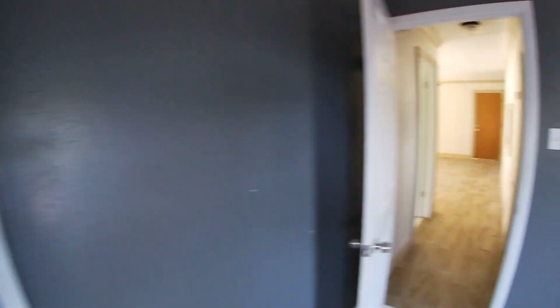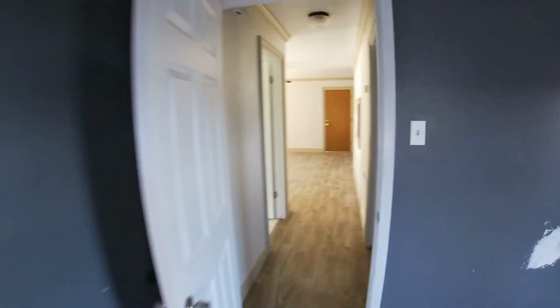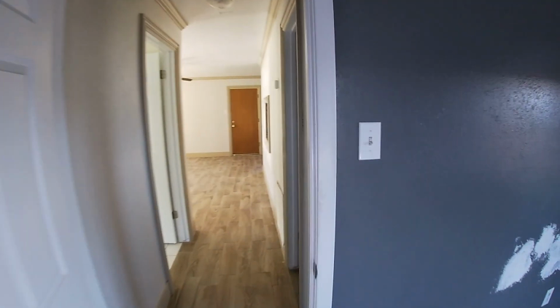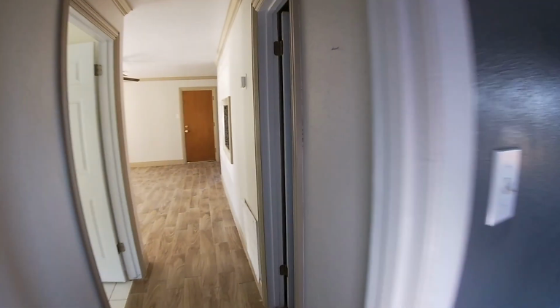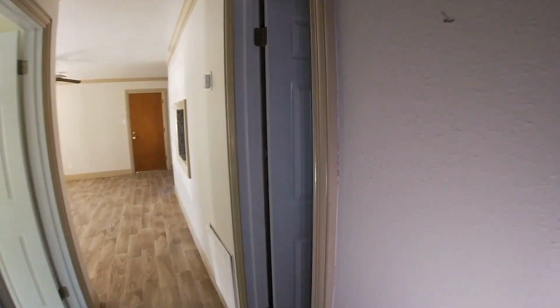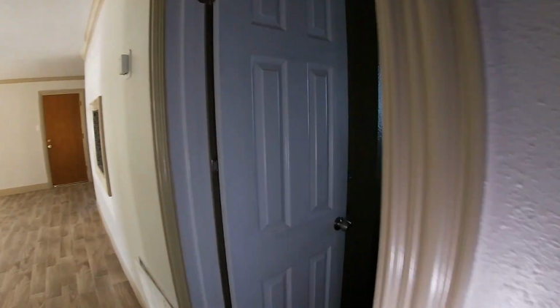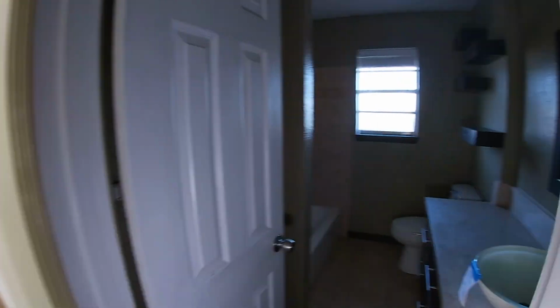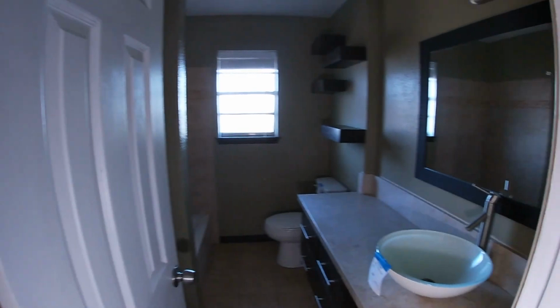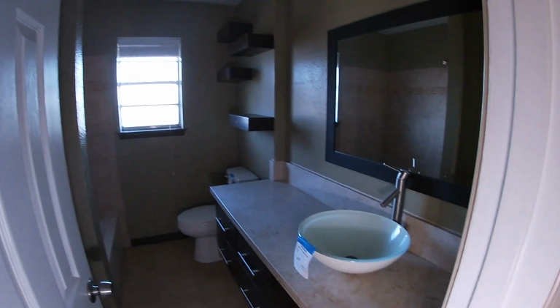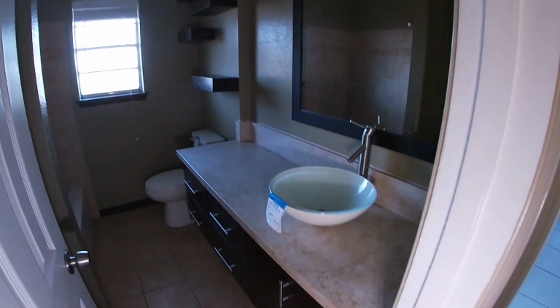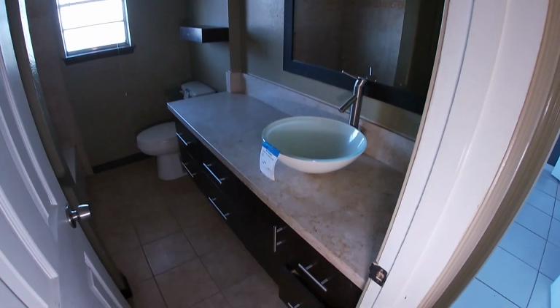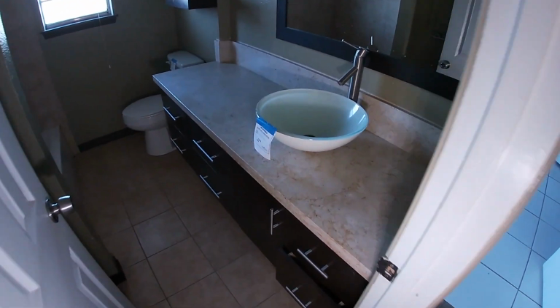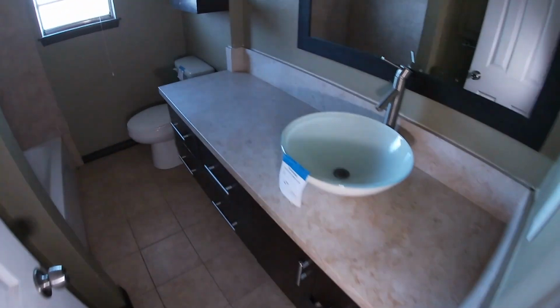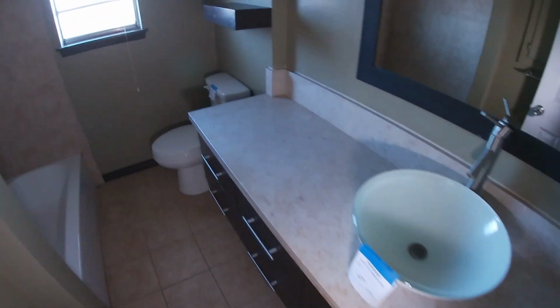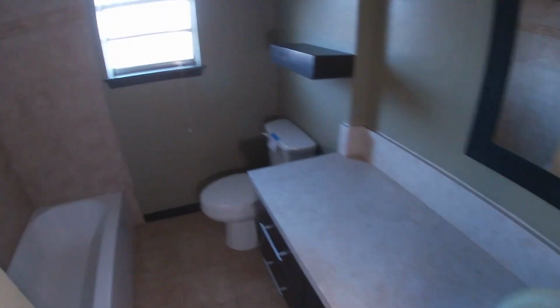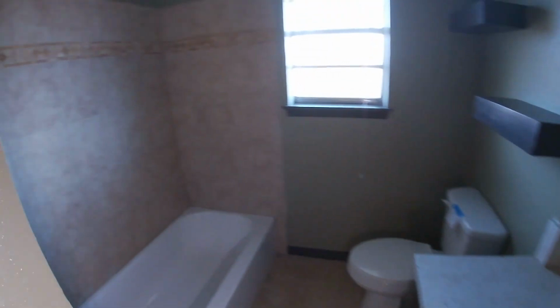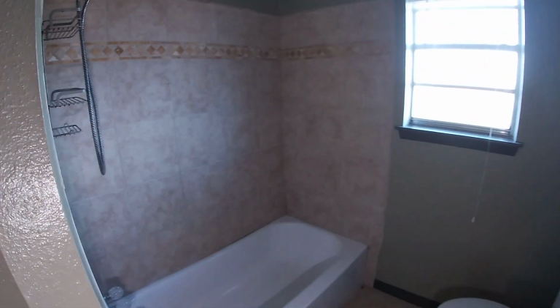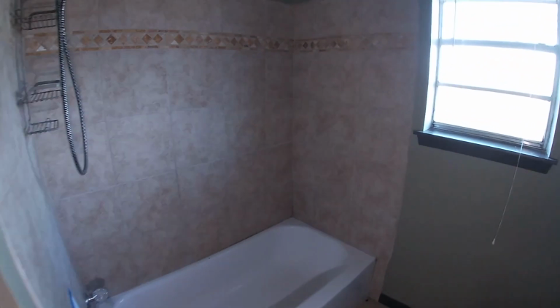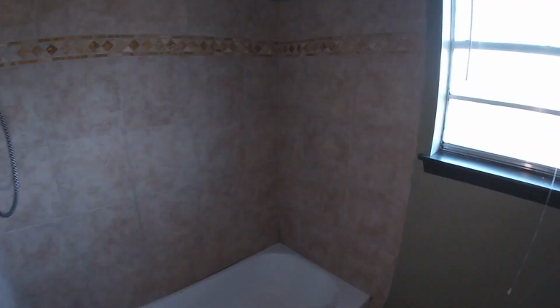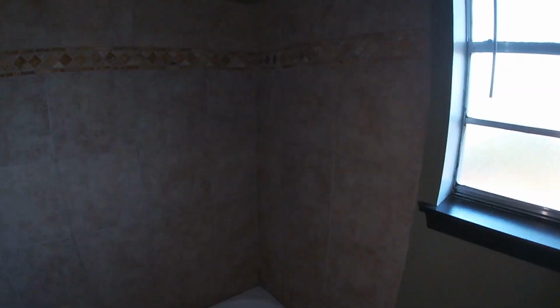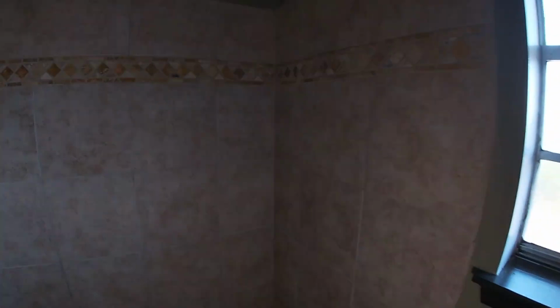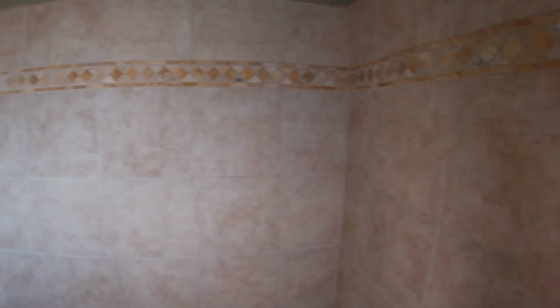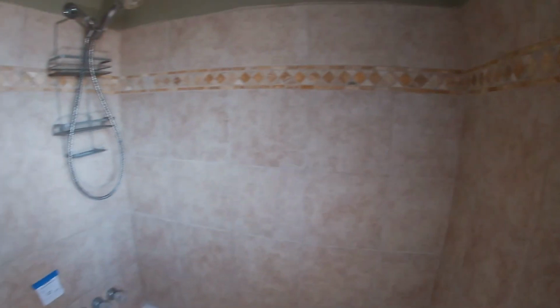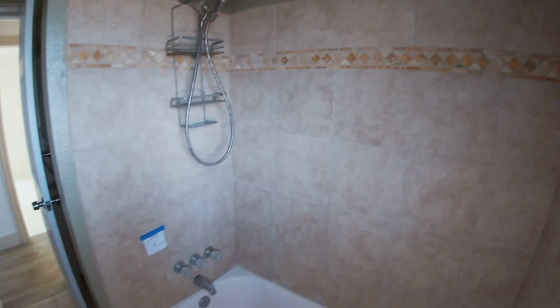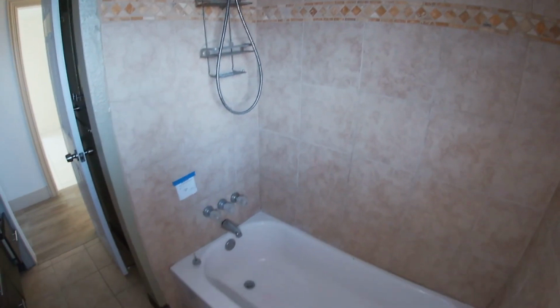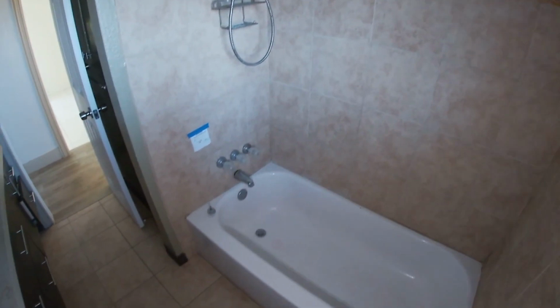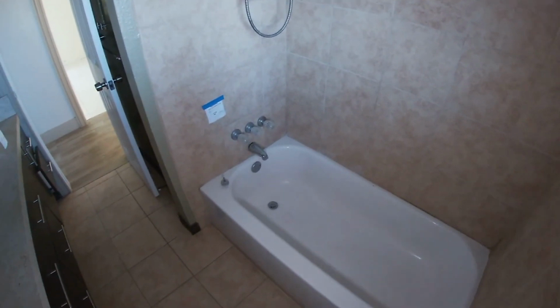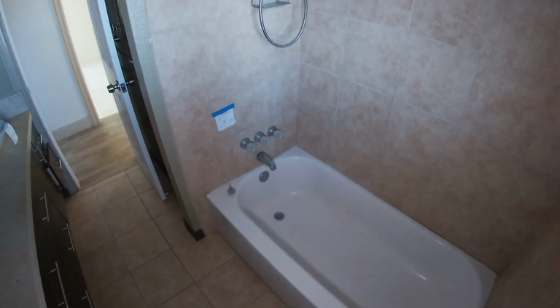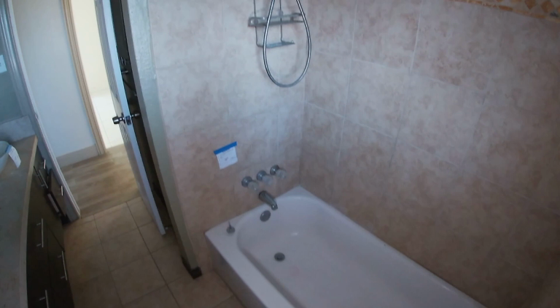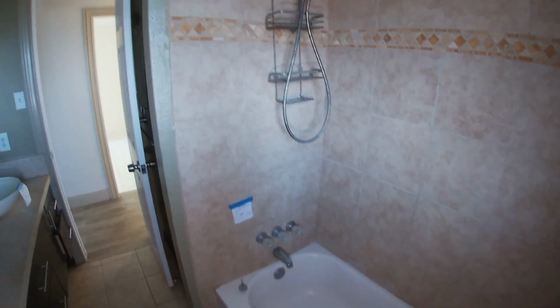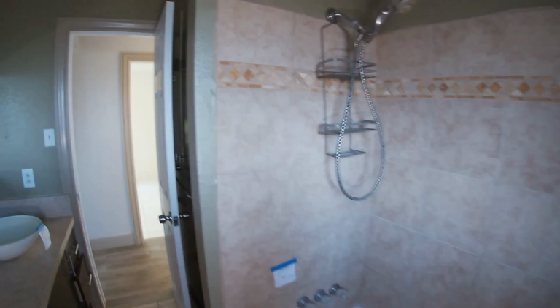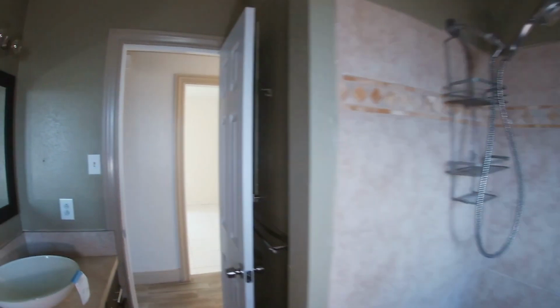We have the single bathroom, which has an updated vanity and sink. It looks like they kept the original tub but re-tiled it, which is okay.